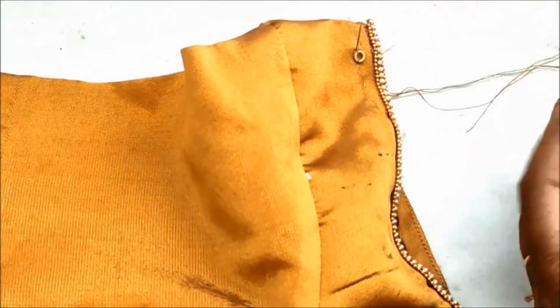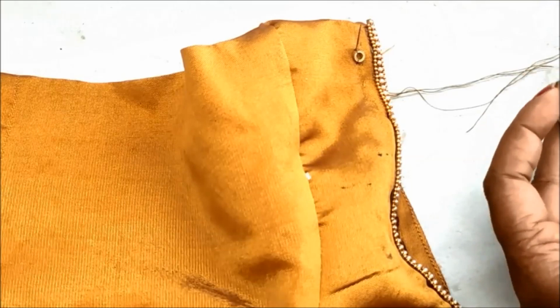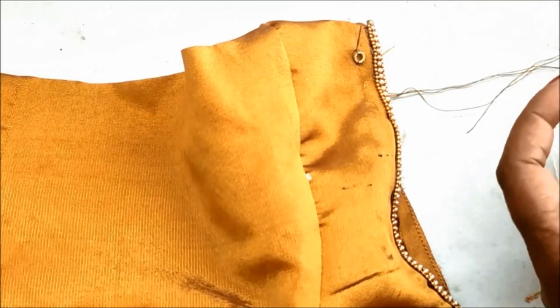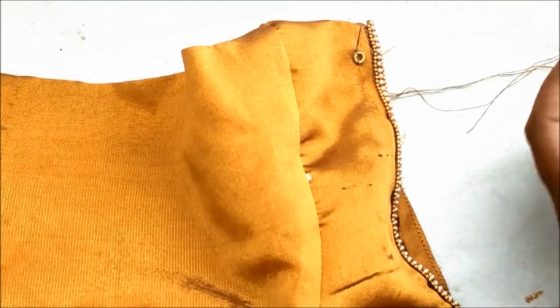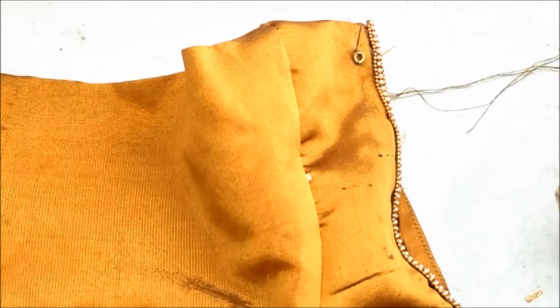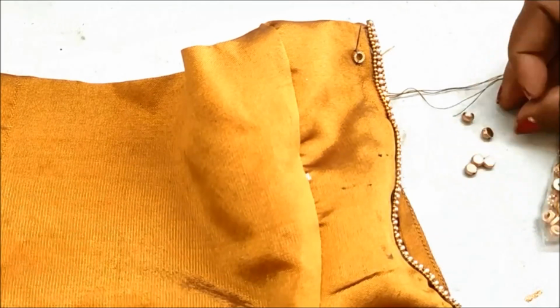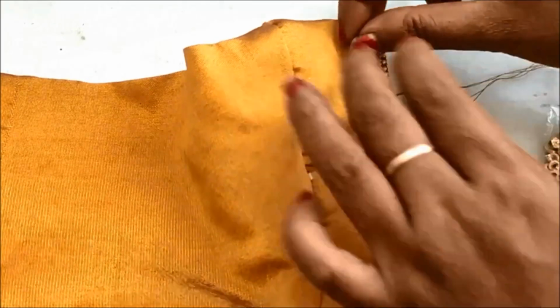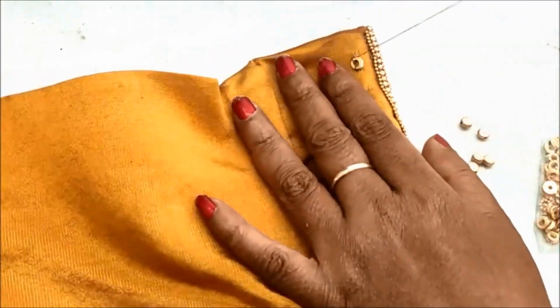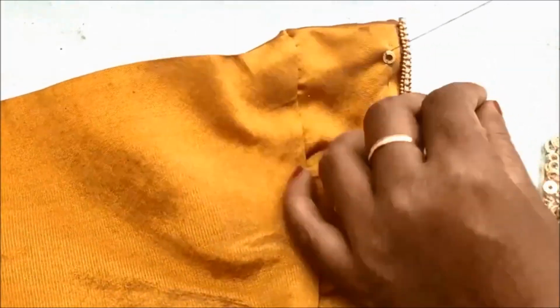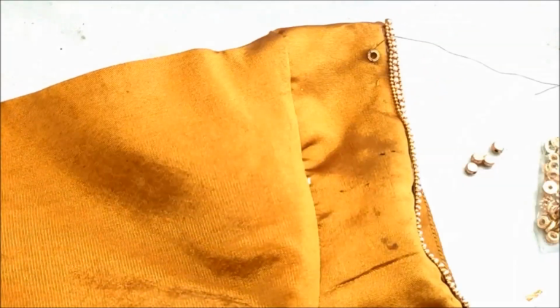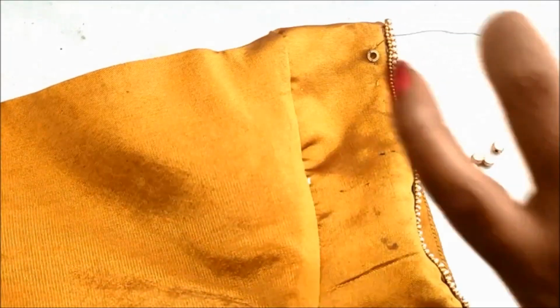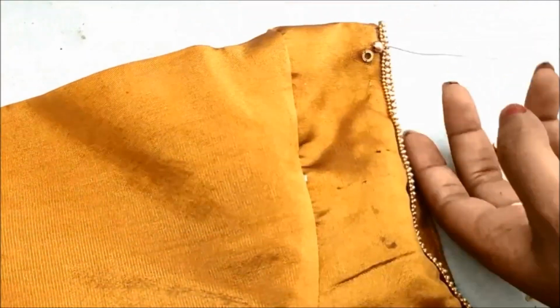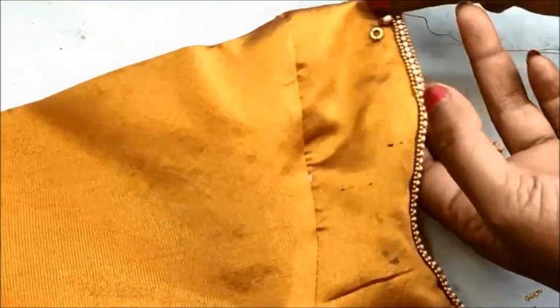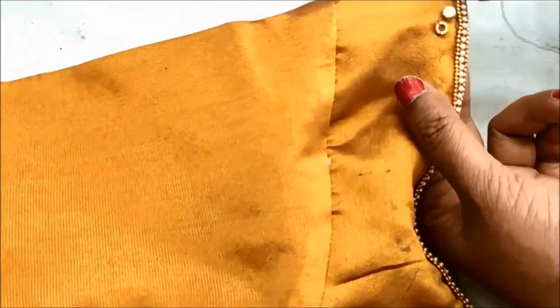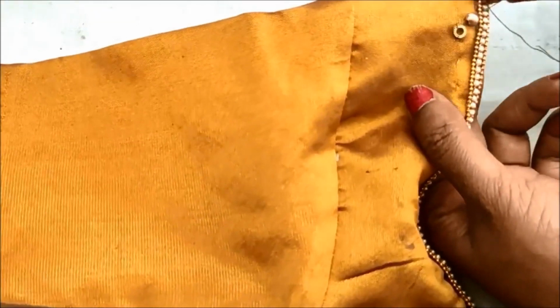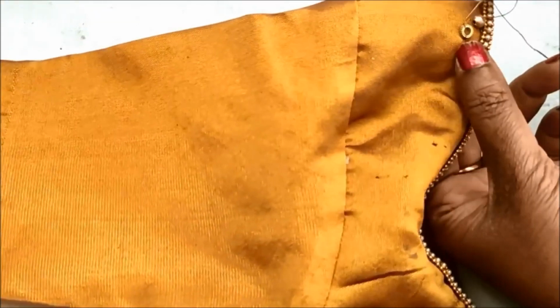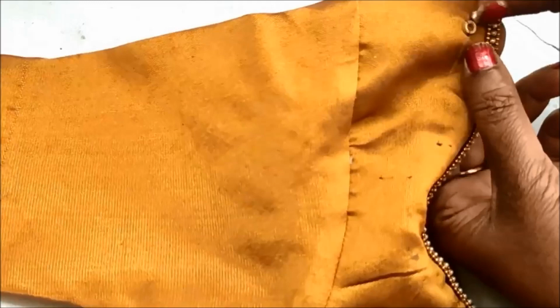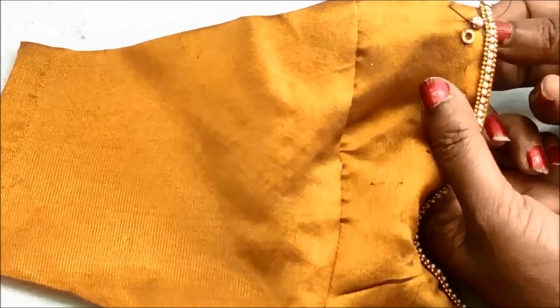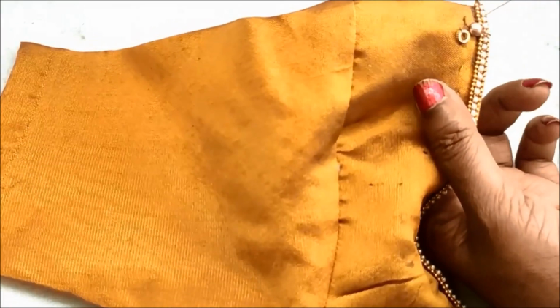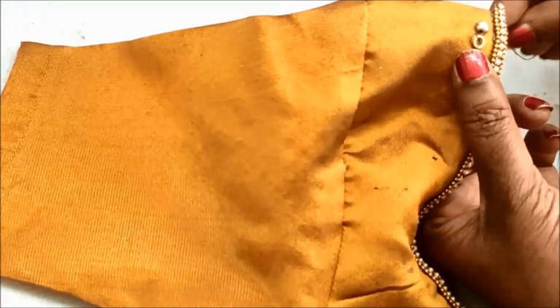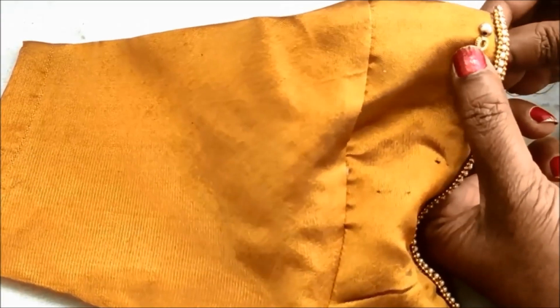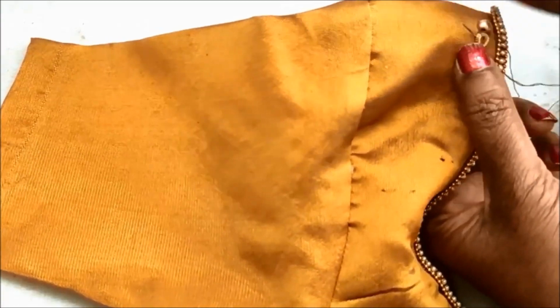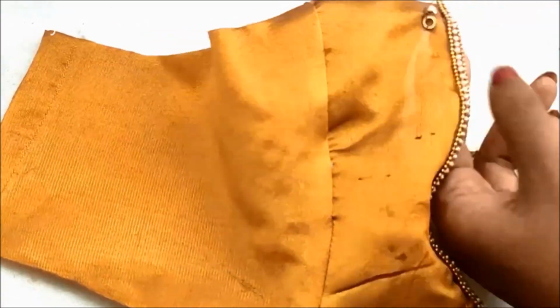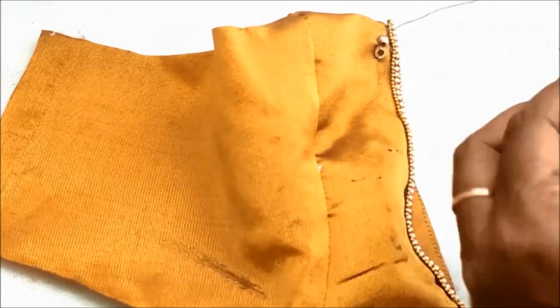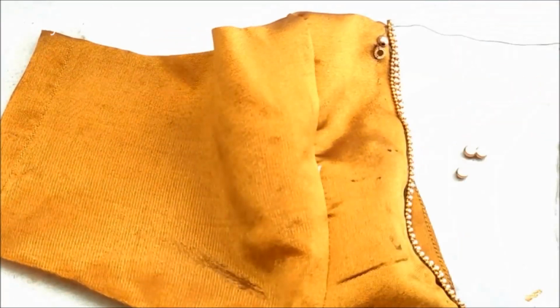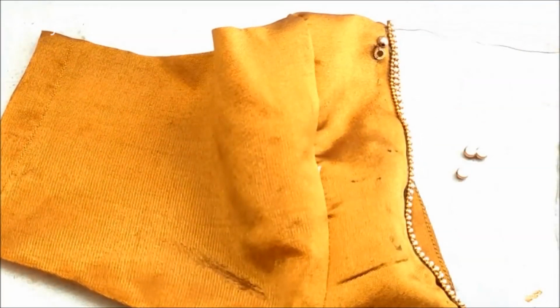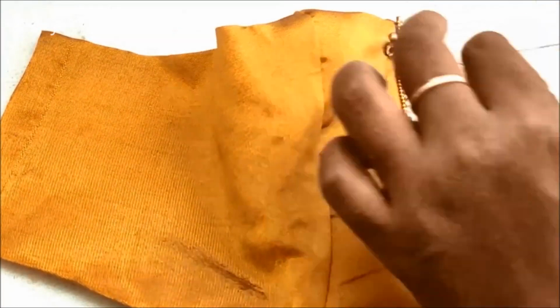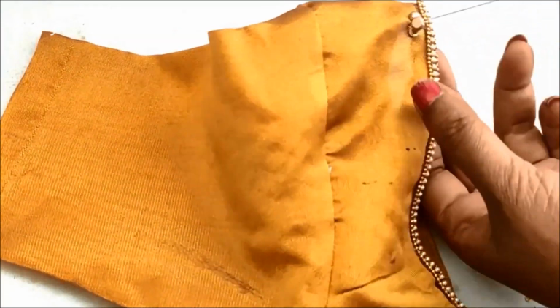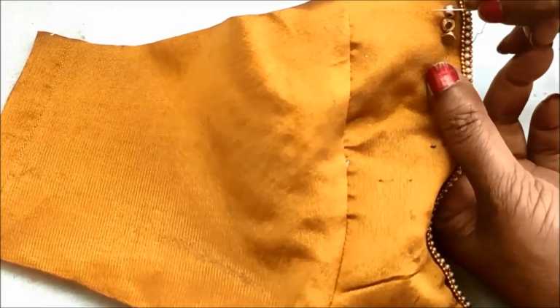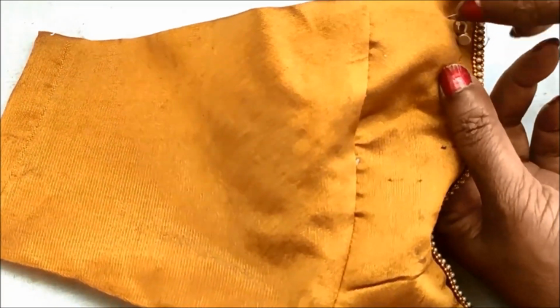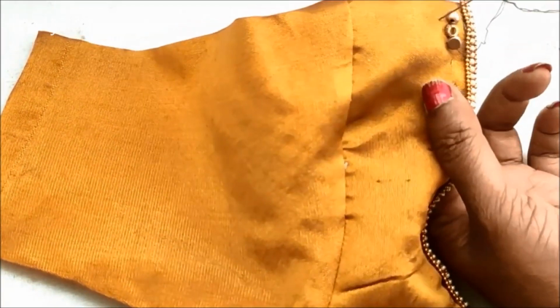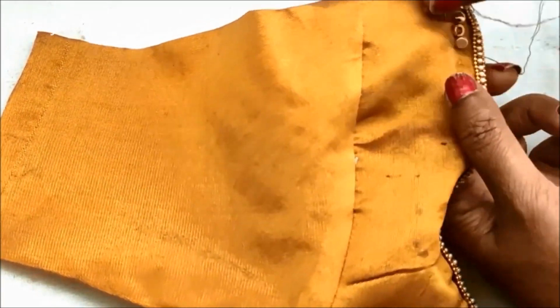I am going to stitch this a little. It is a flower shape. I am going to stitch these semi-circle metallic beads.